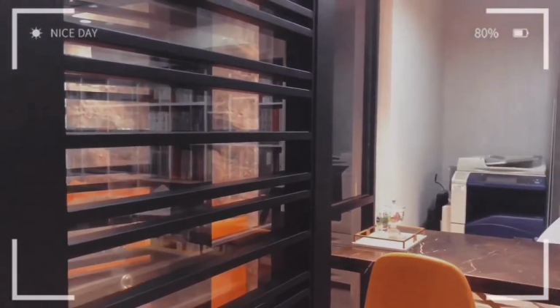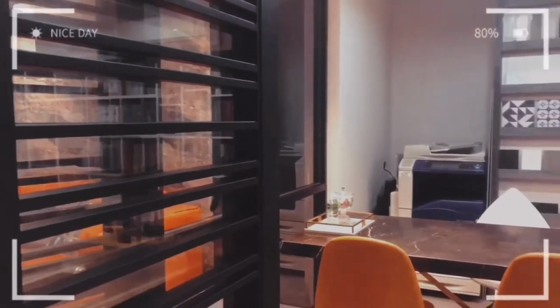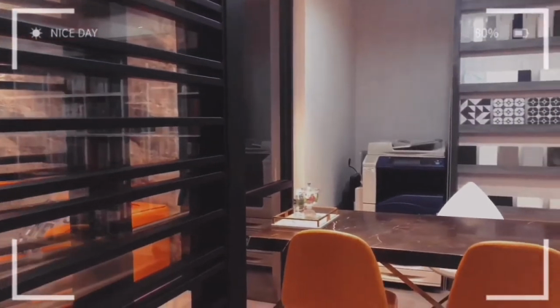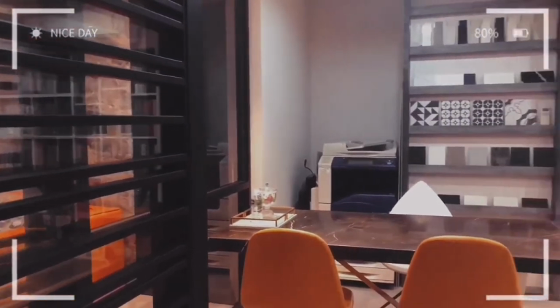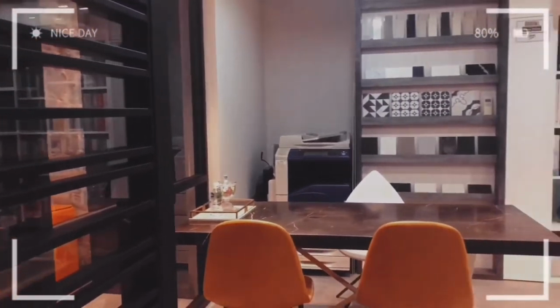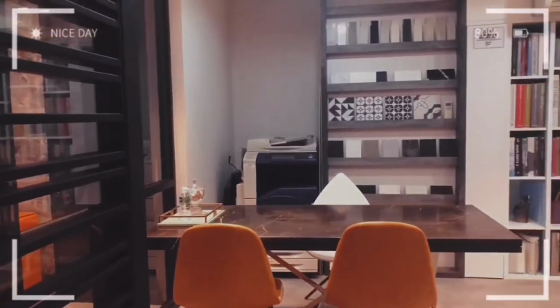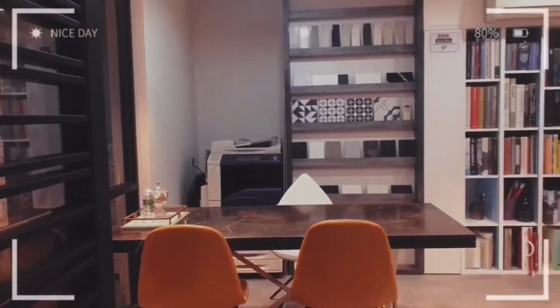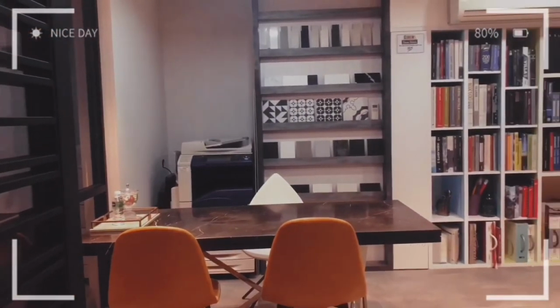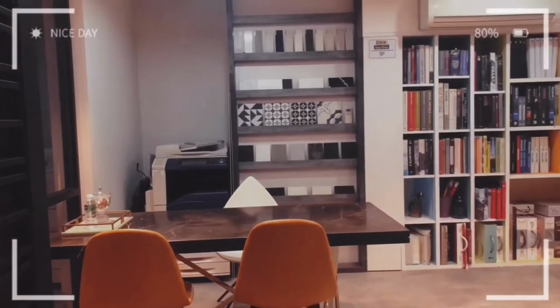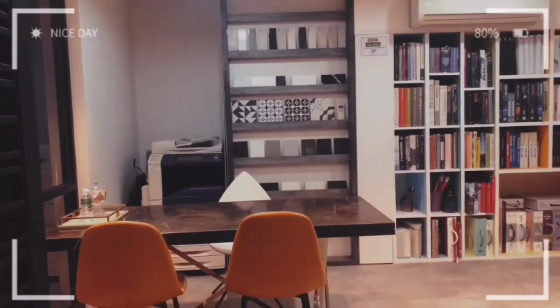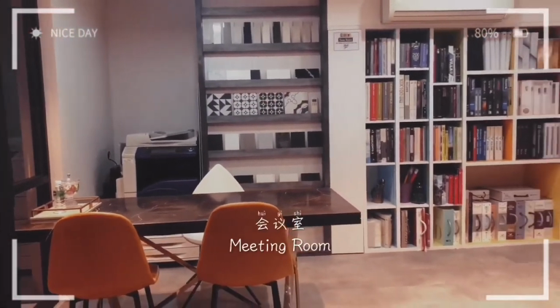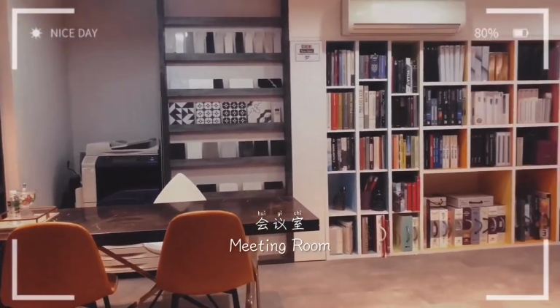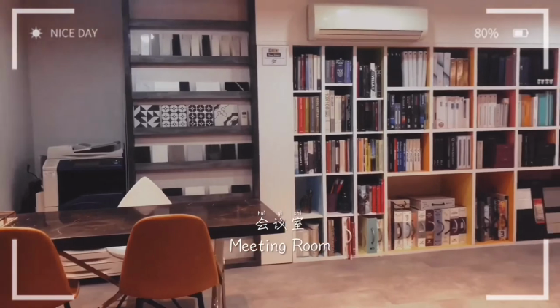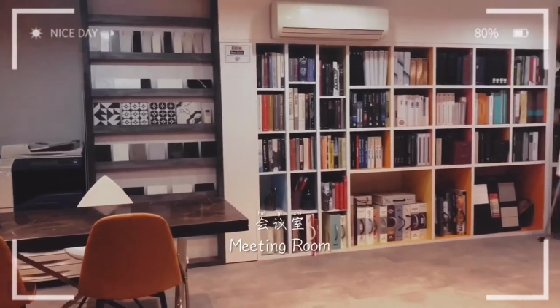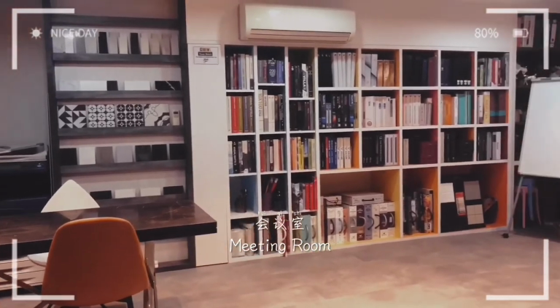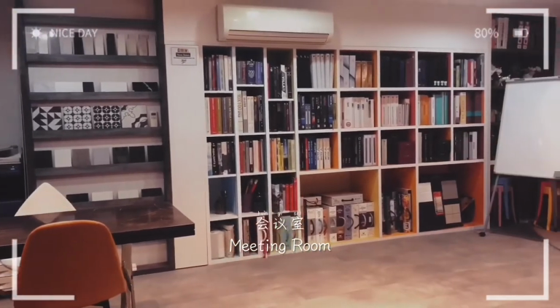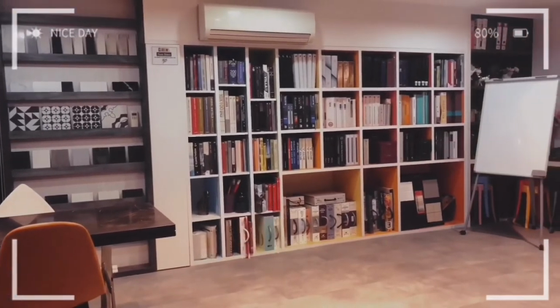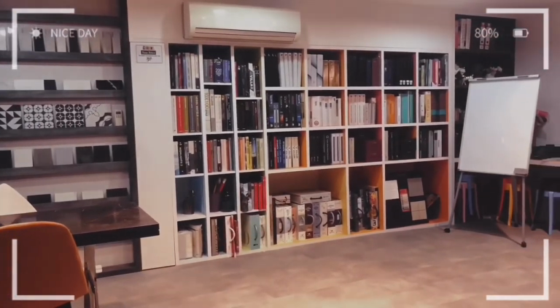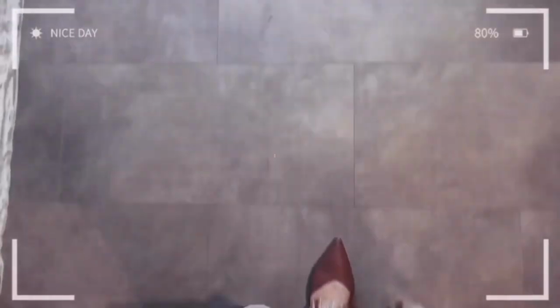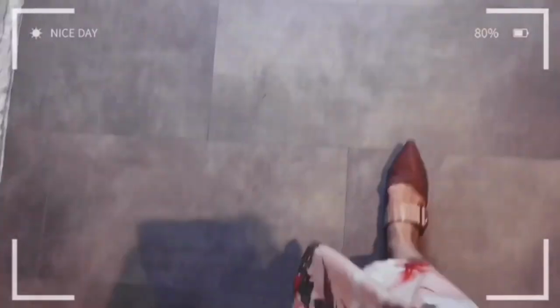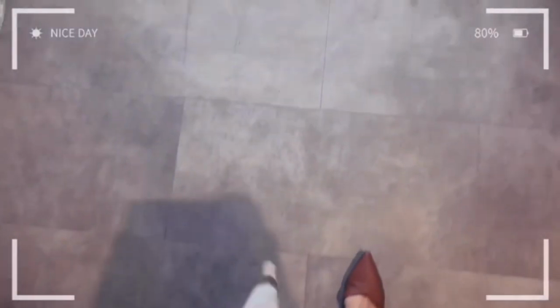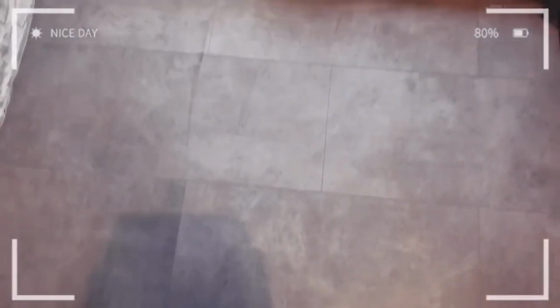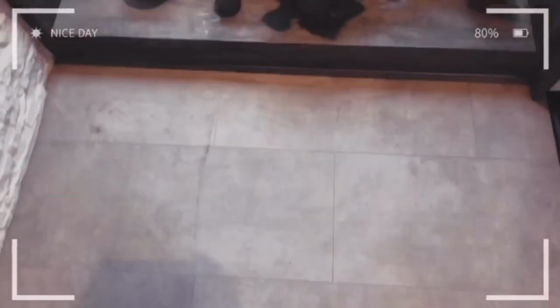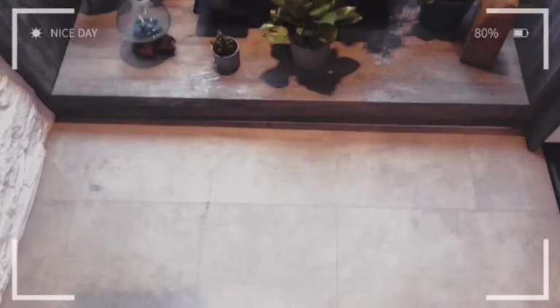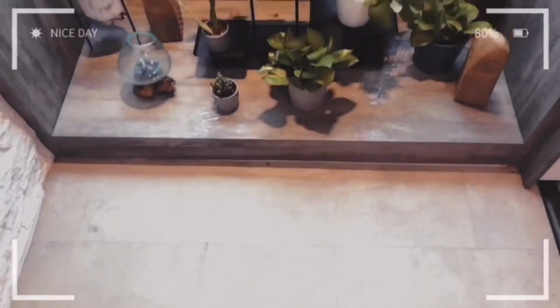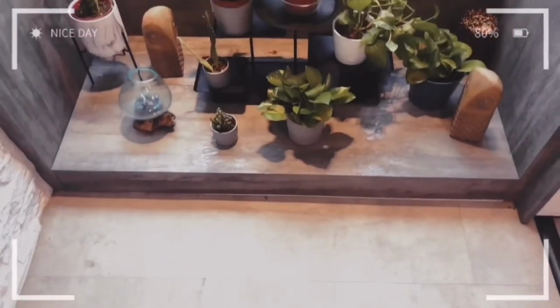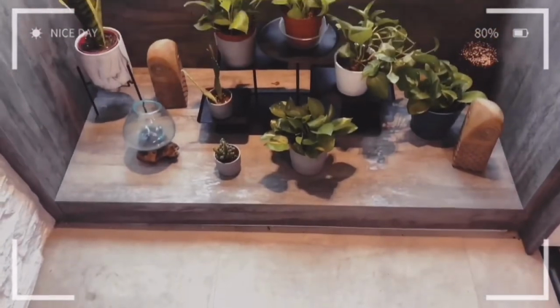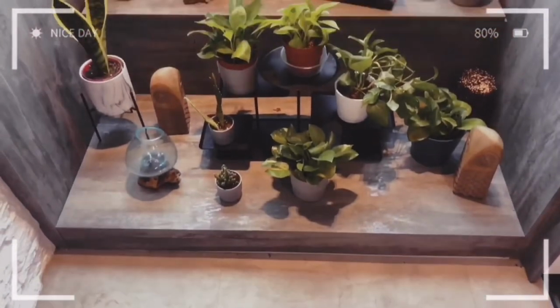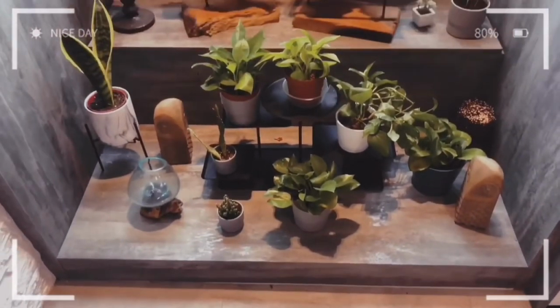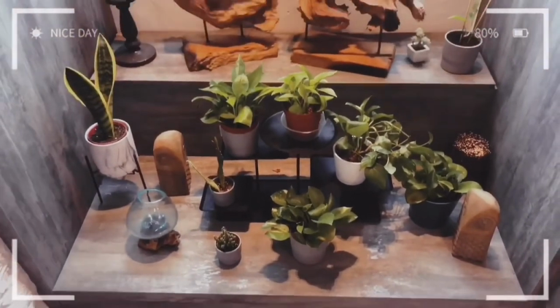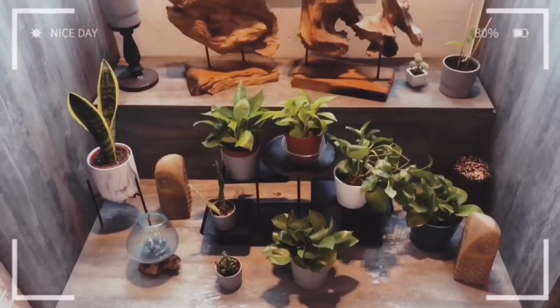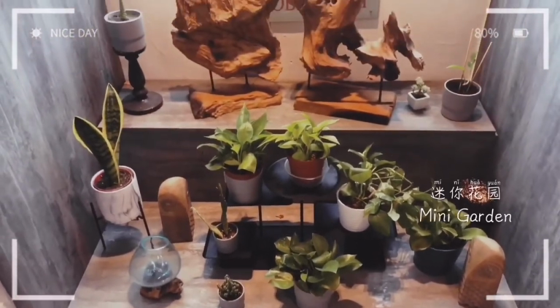This is our library where we keep all our materials and samples. Apart from that, this is also the biggest meeting room in the office. And this is another indoor mini garden we have here.